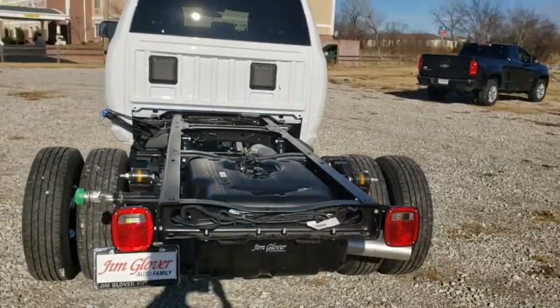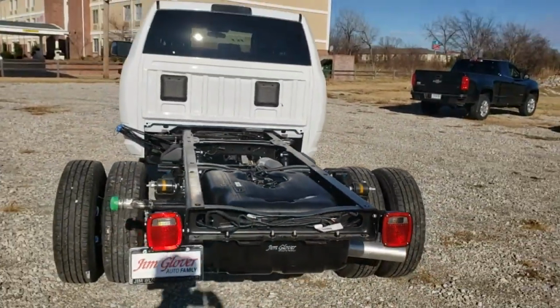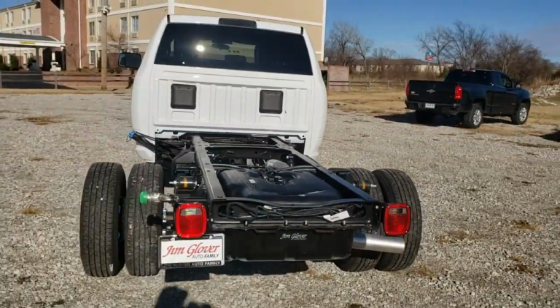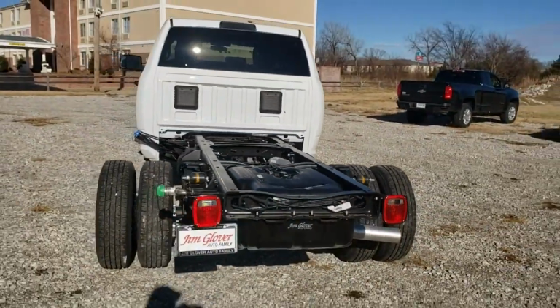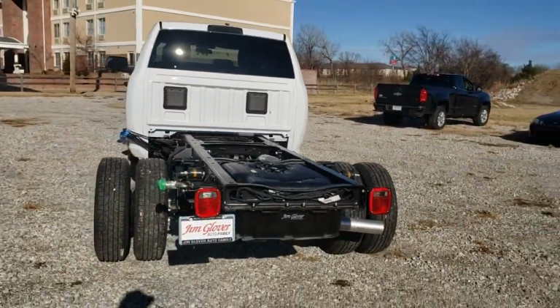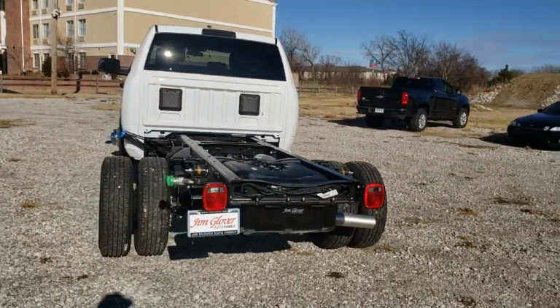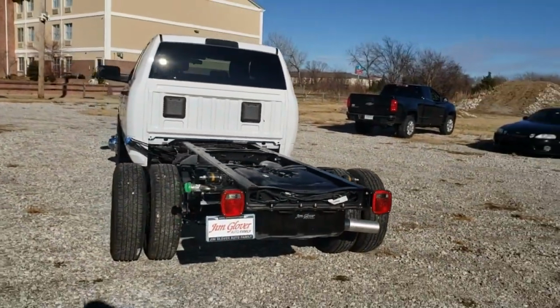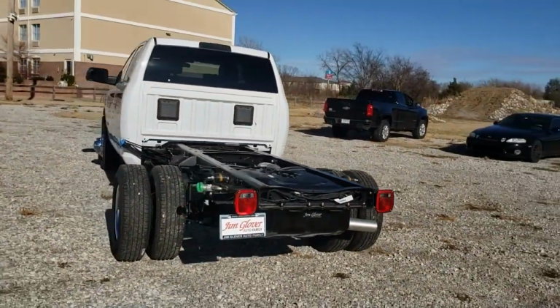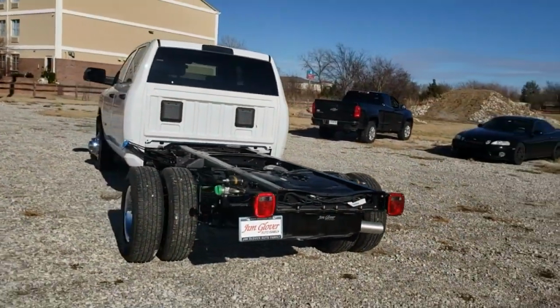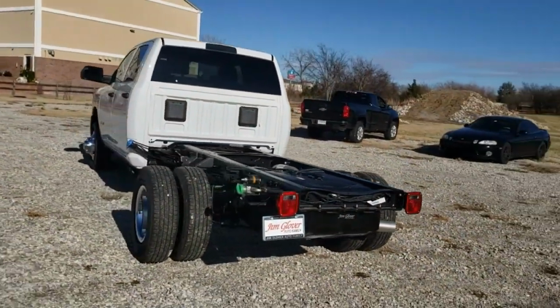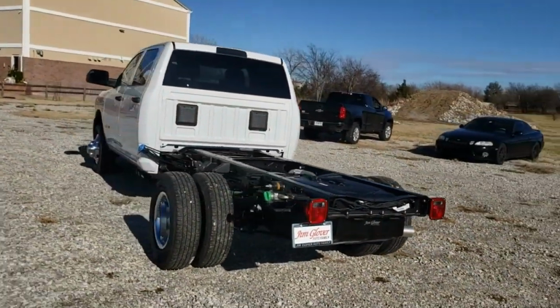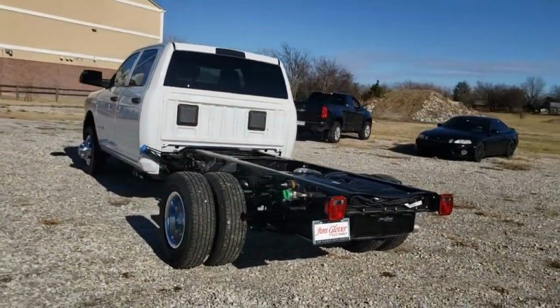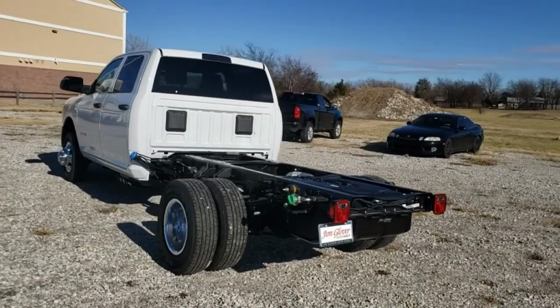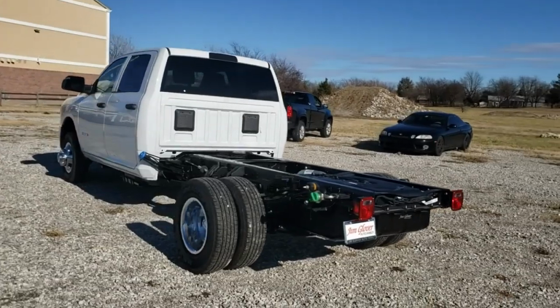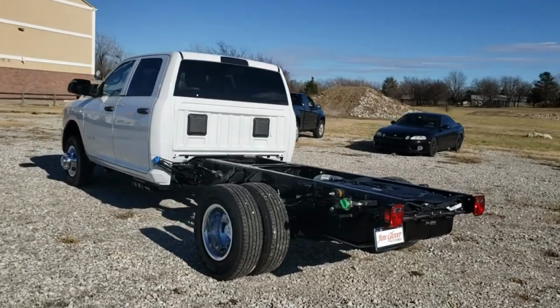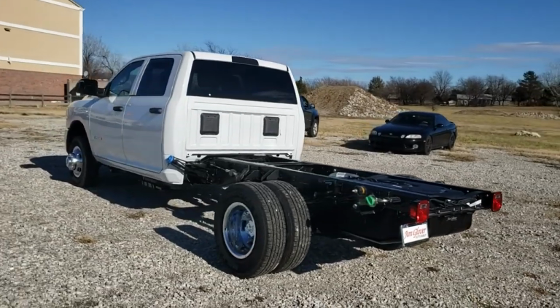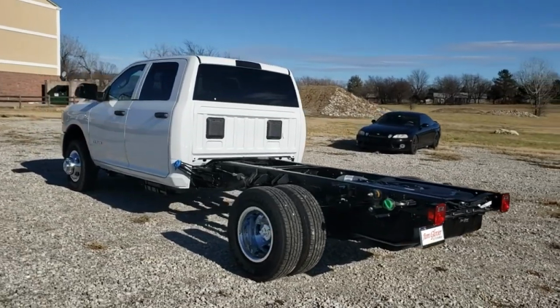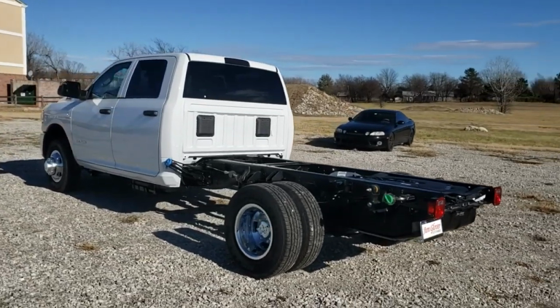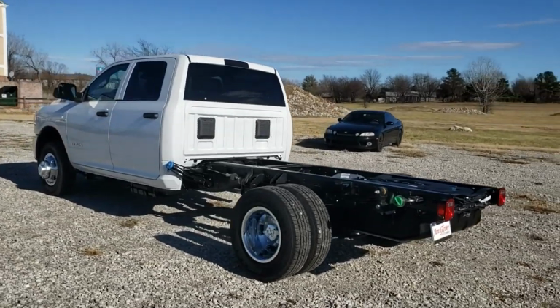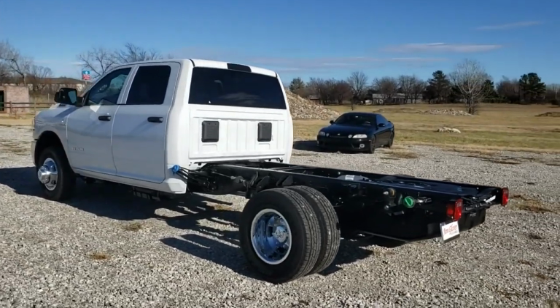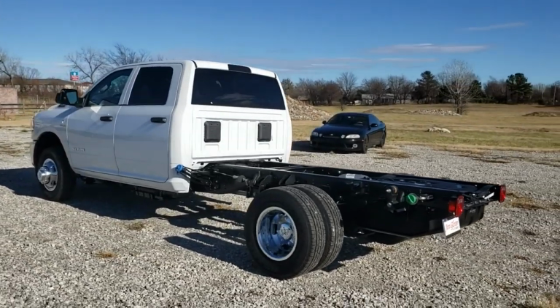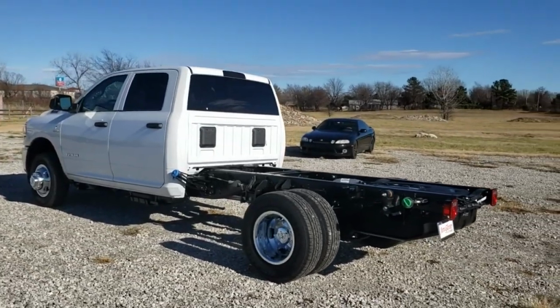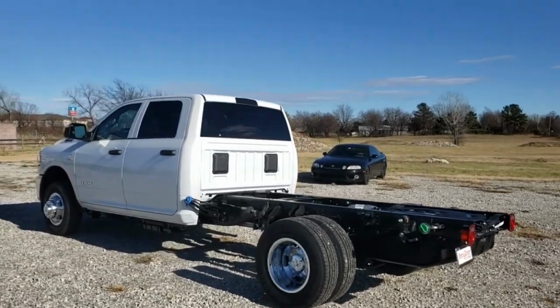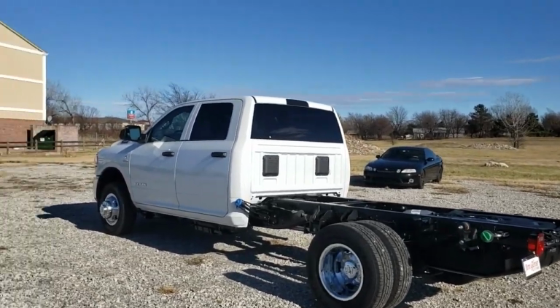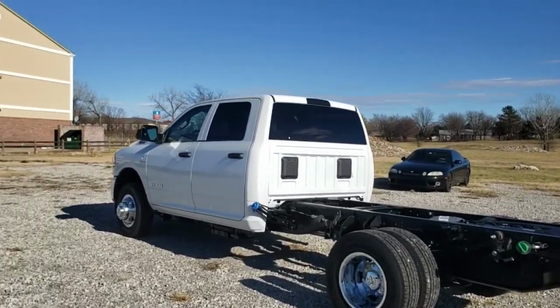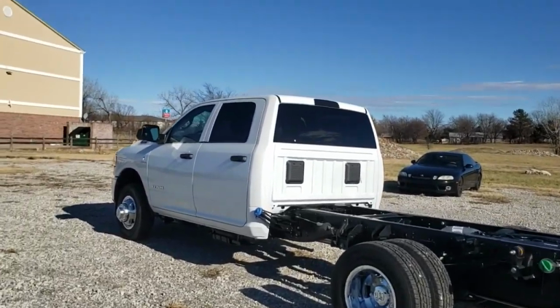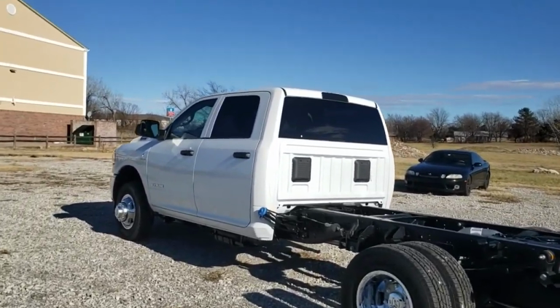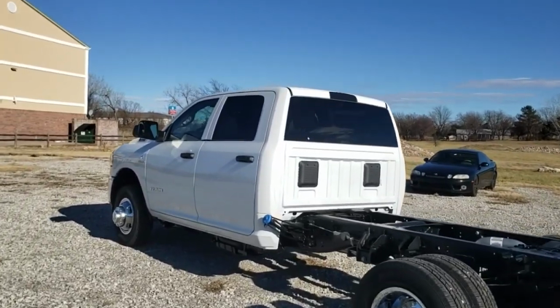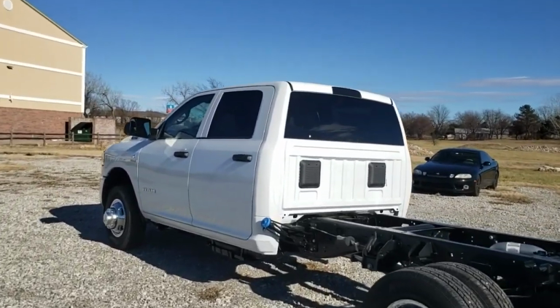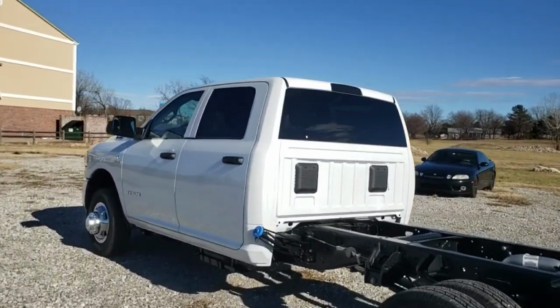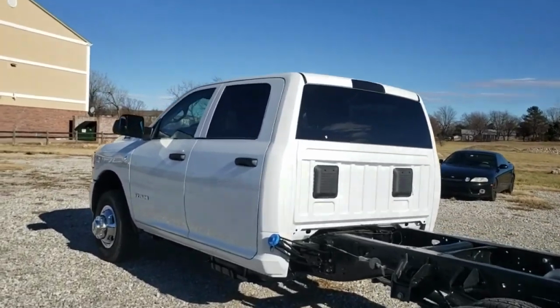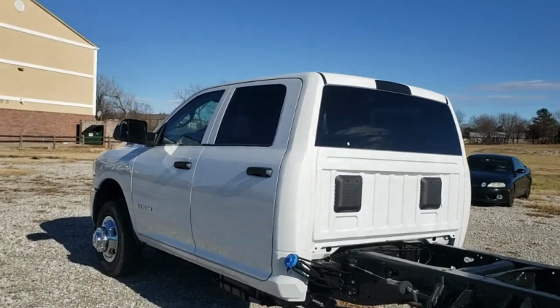Halogen headlamps, tilt steering wheel, passenger vanity mirror, speed control, dual rear wheels, radio data system, four-piece floor mat set.